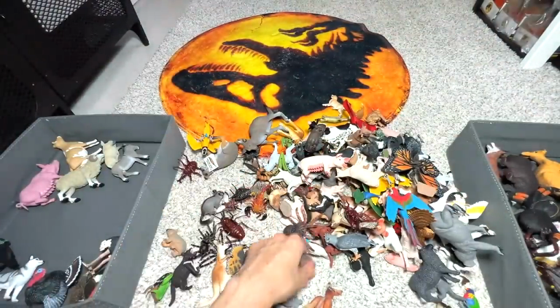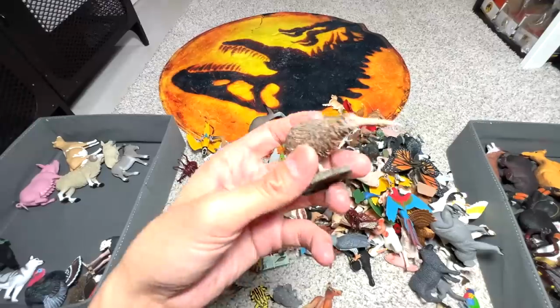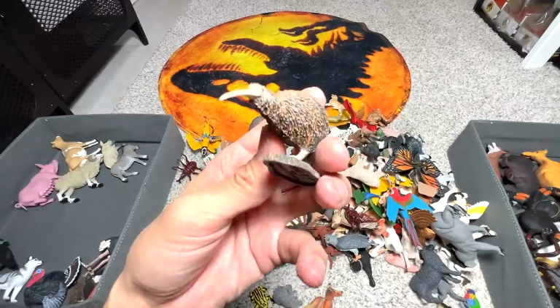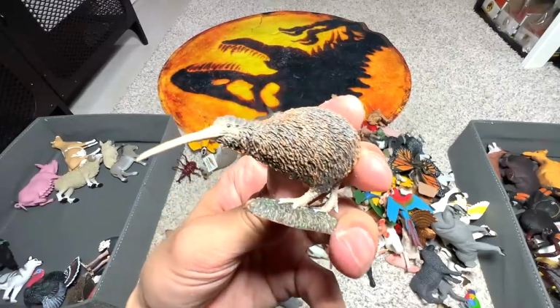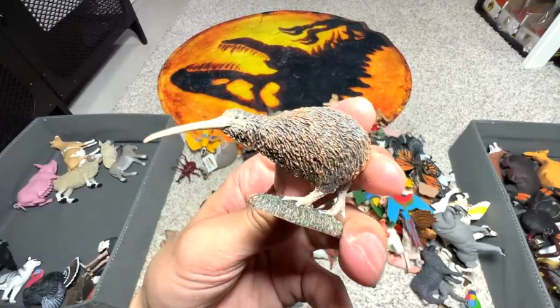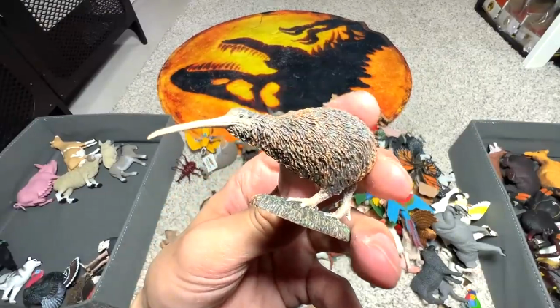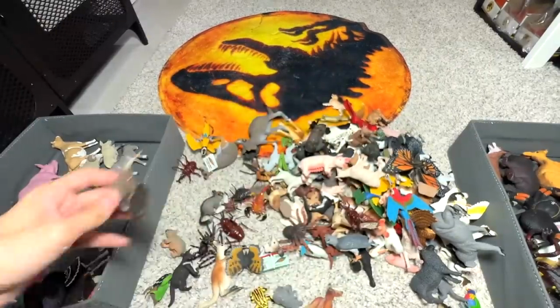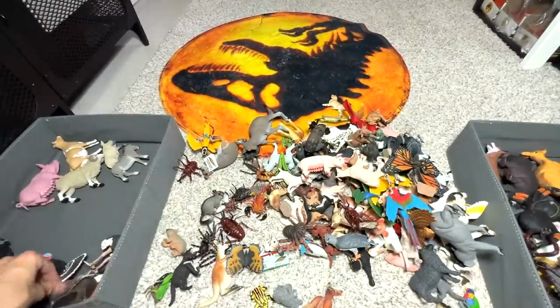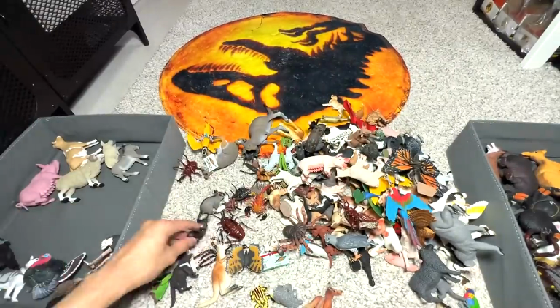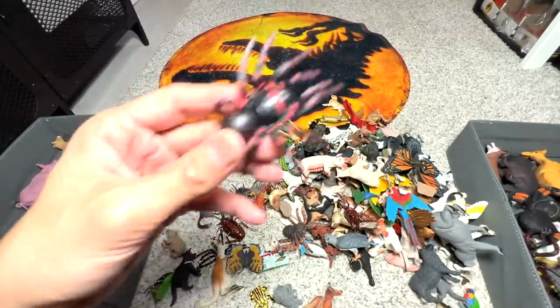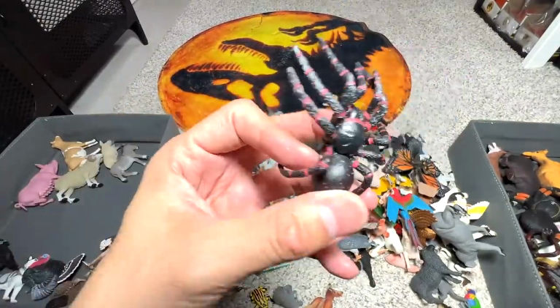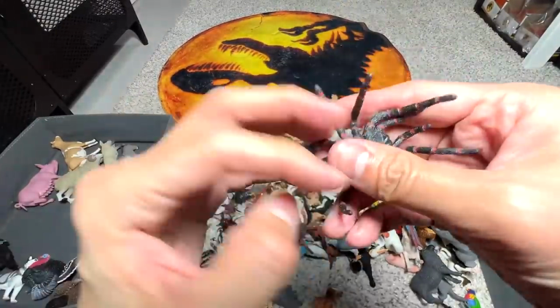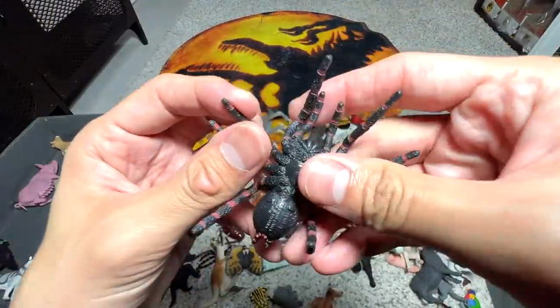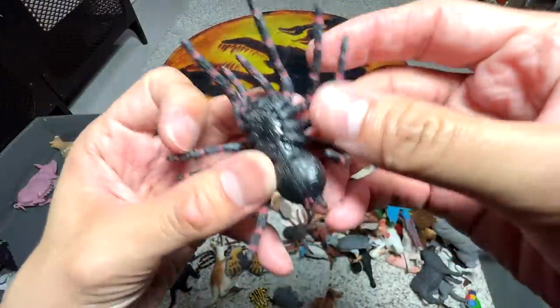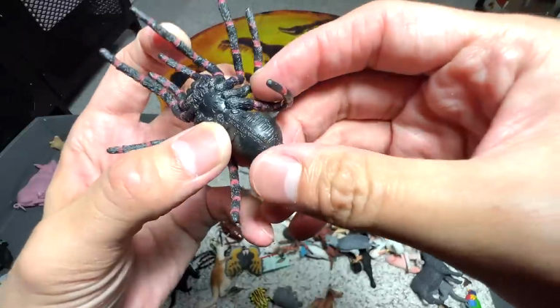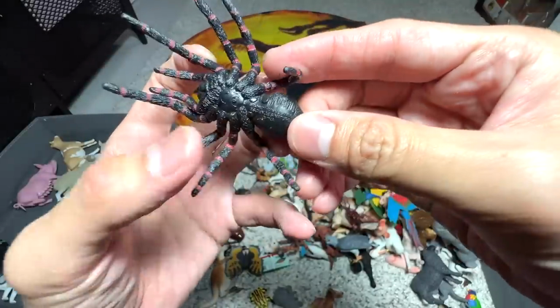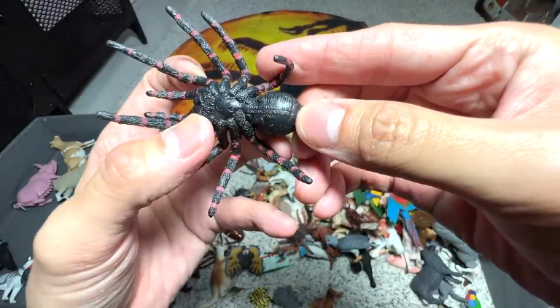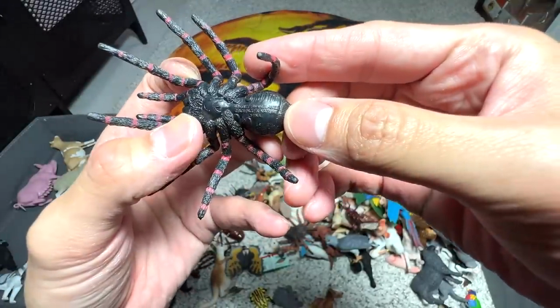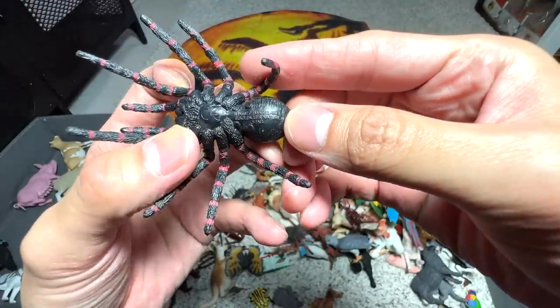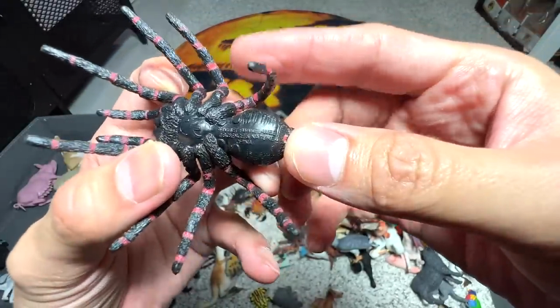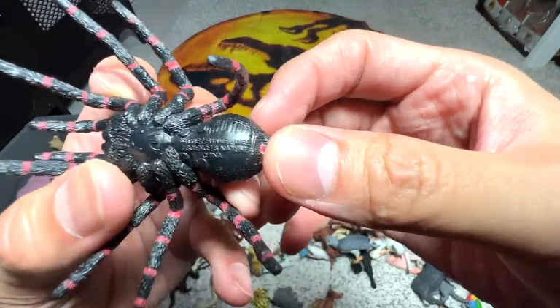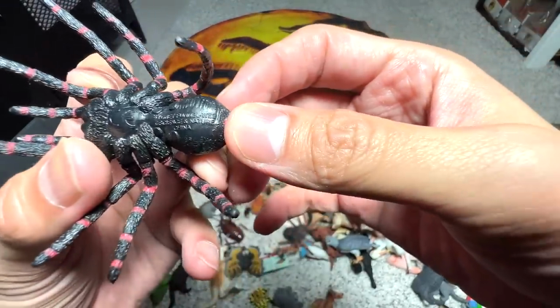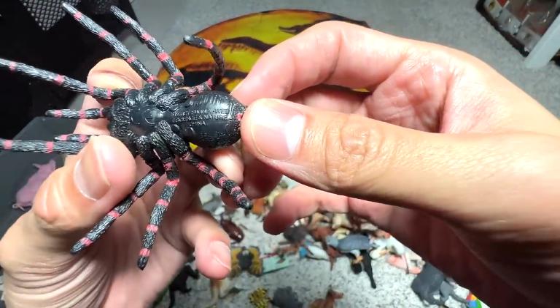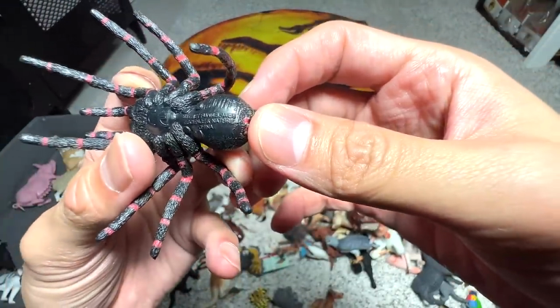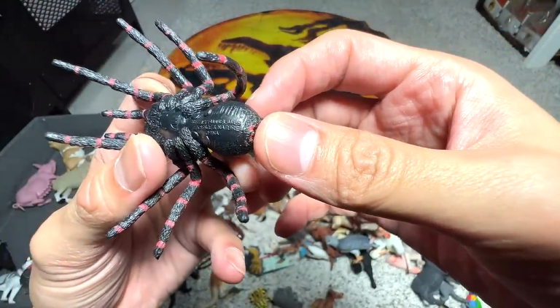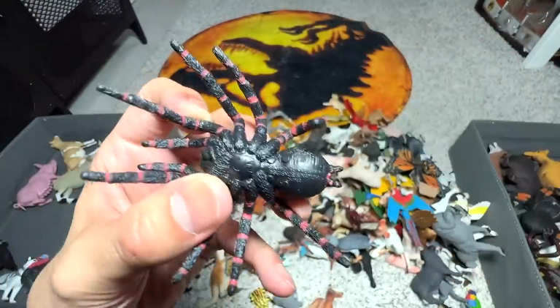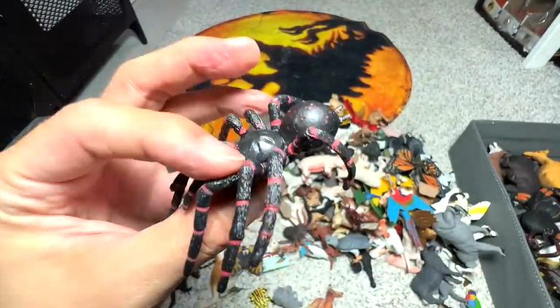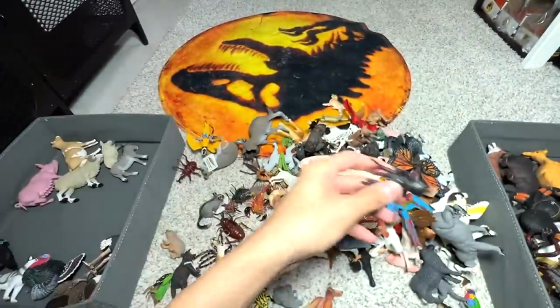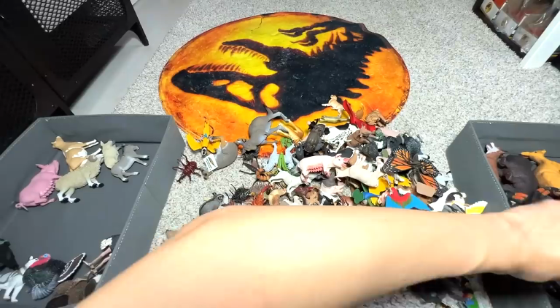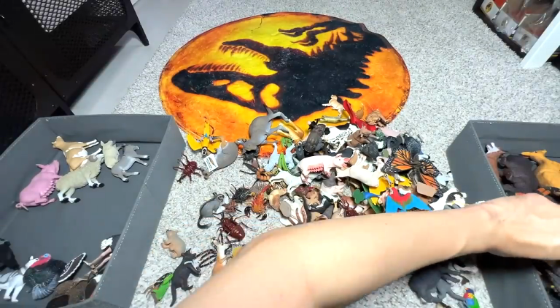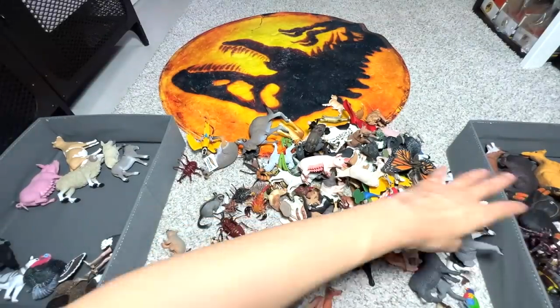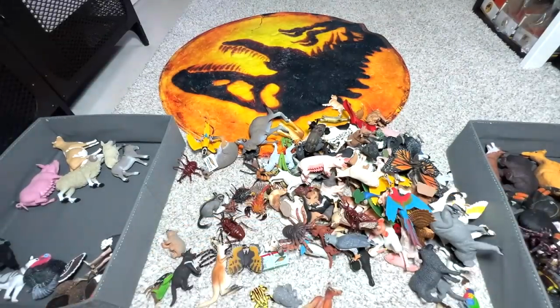Another kiwi — seems like we have two identical figures. And we have so many spiders! Next, we have a Sydney funnel-web spider — cute little spider, very, very small.